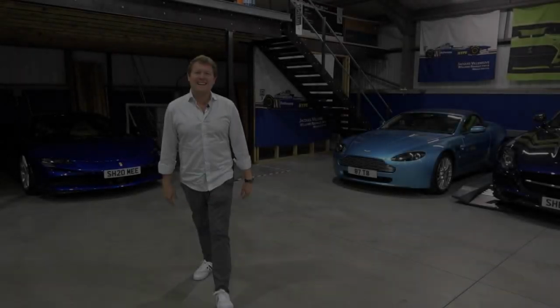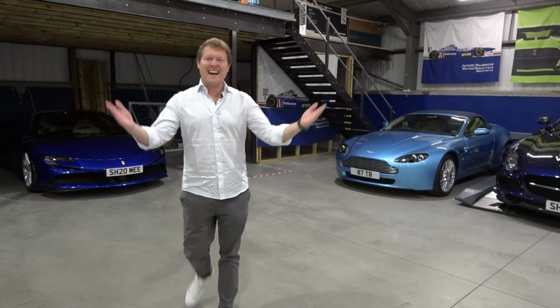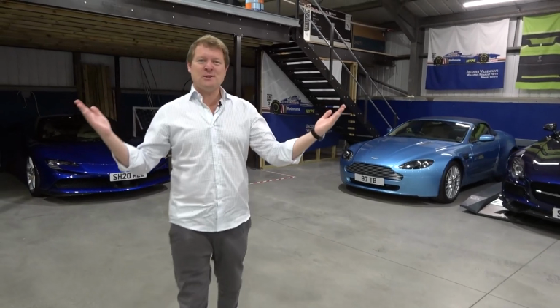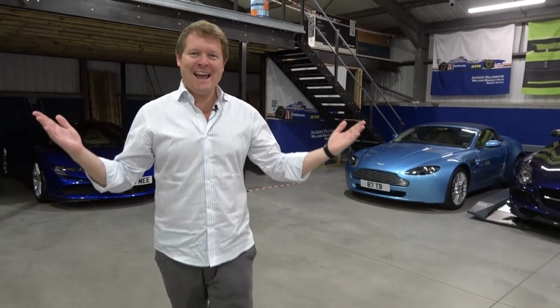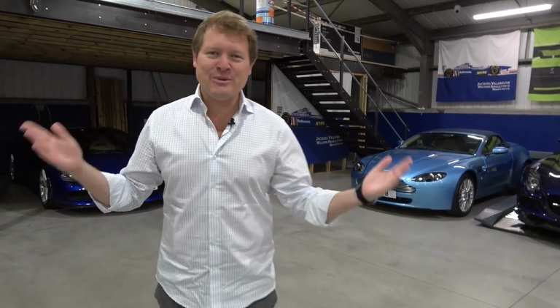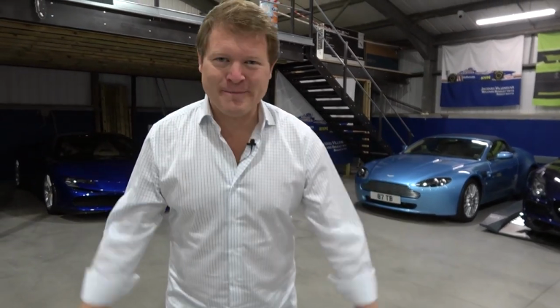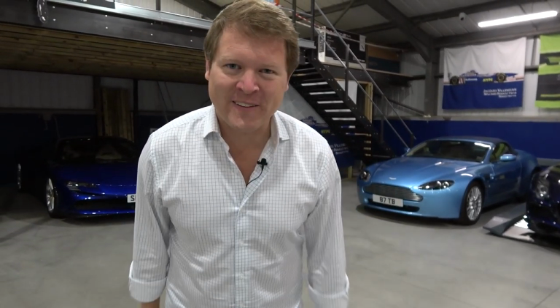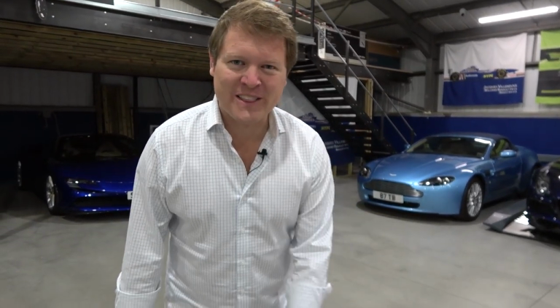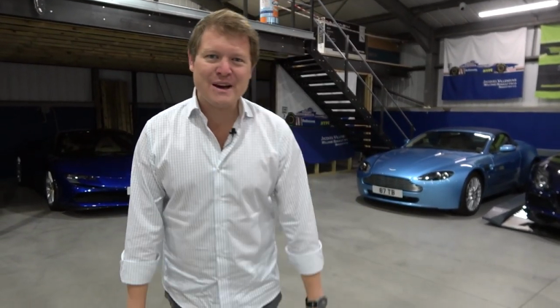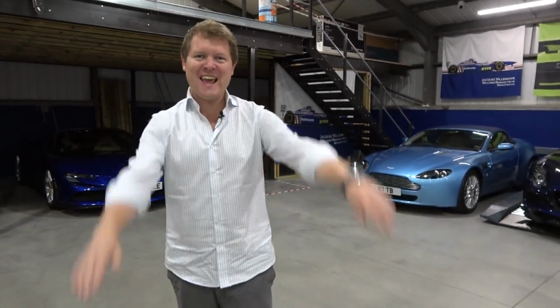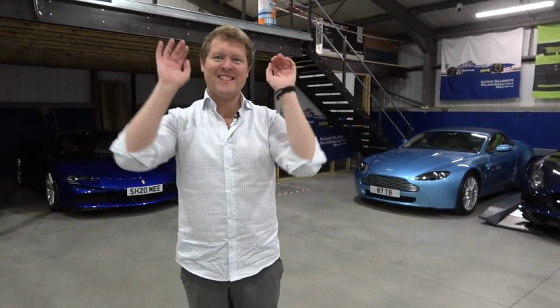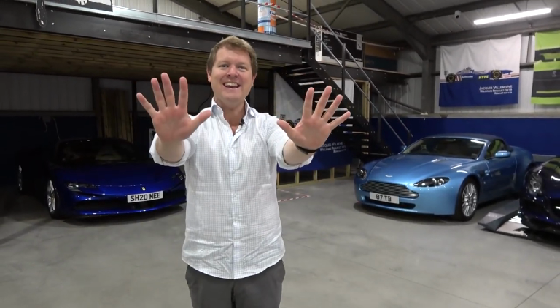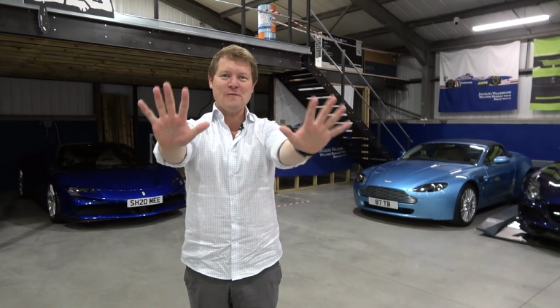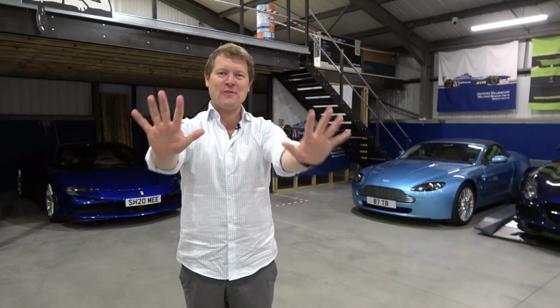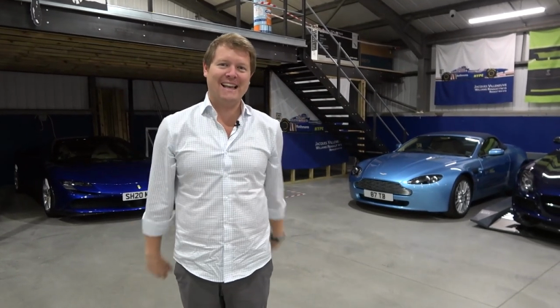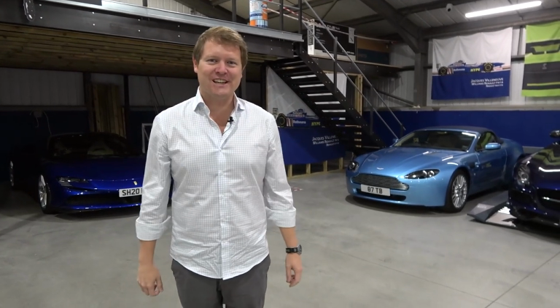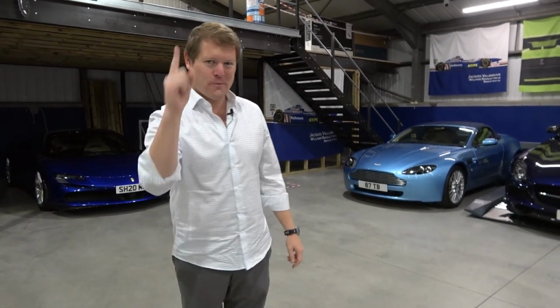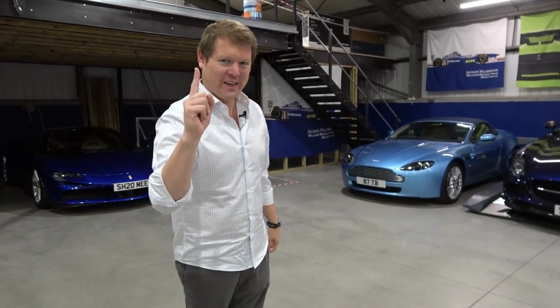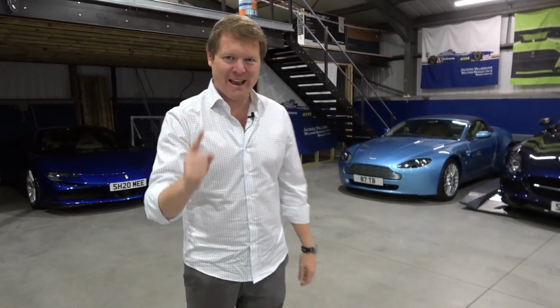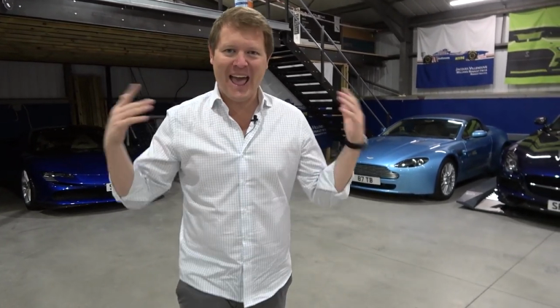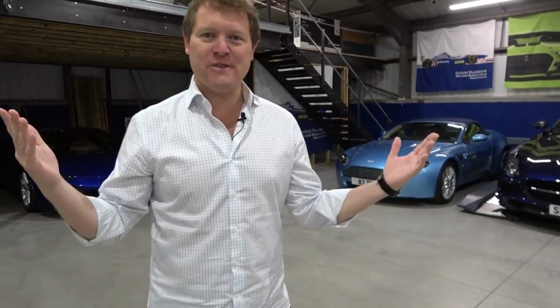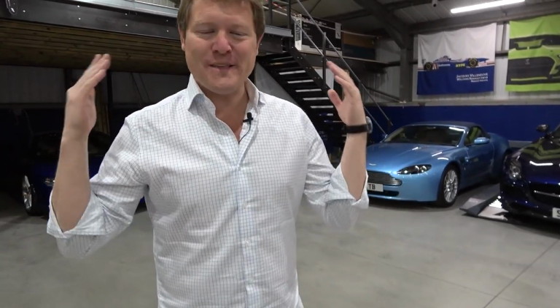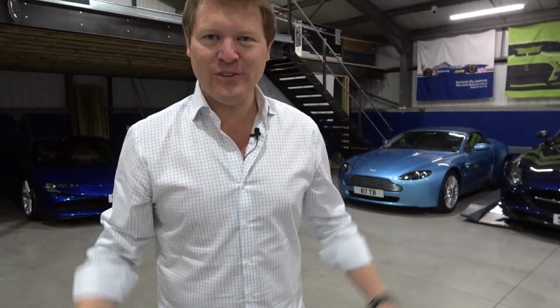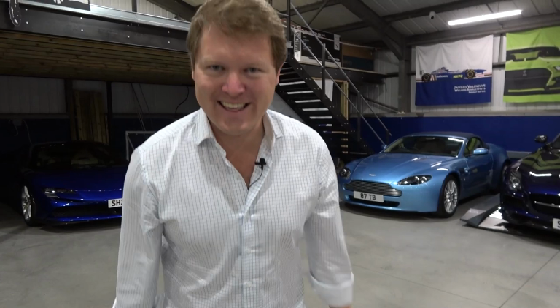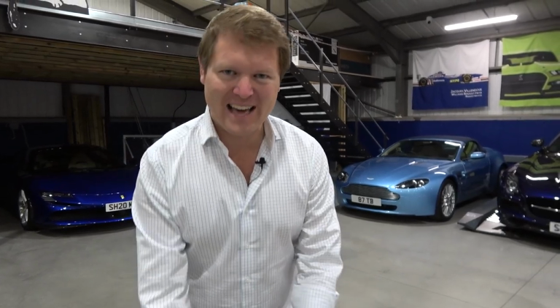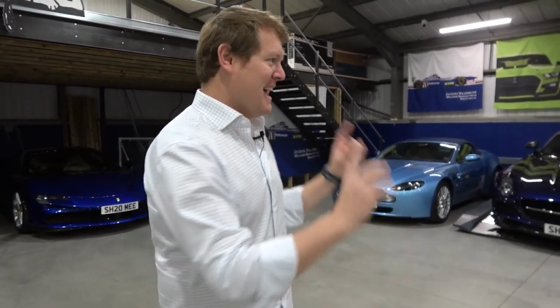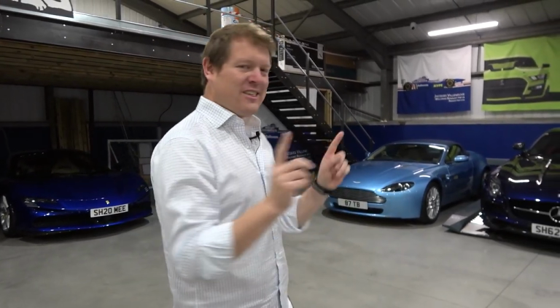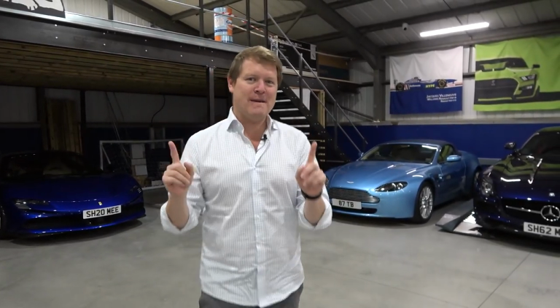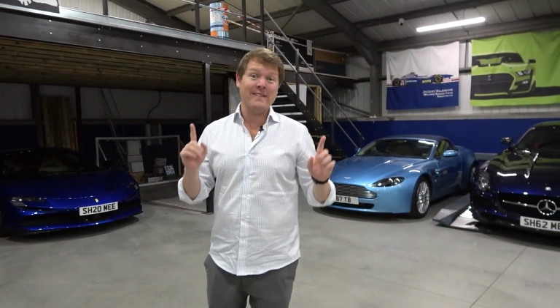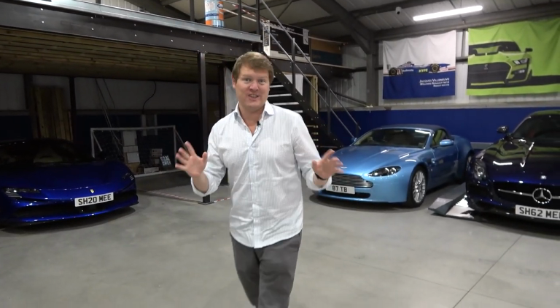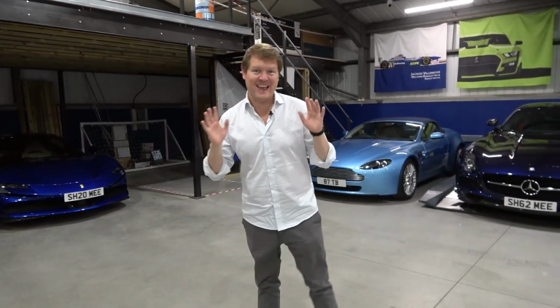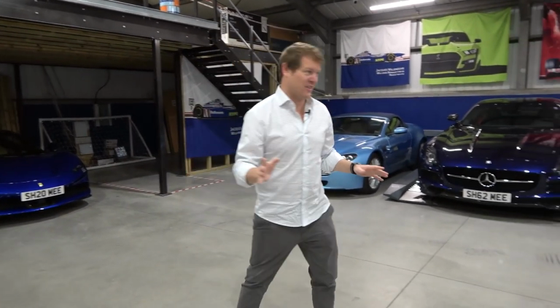Hi guys, I'm Shmi. Hello and welcome back to the channel where today we are taking 10 of the cars from my collection to one single event. We're heading over to Petrol Hedonism Live and this is going to be quite the logistics exercise.